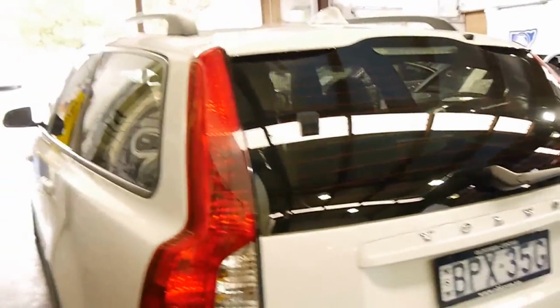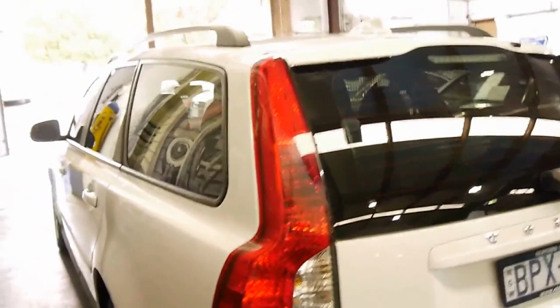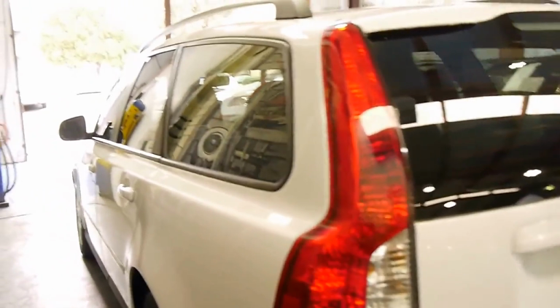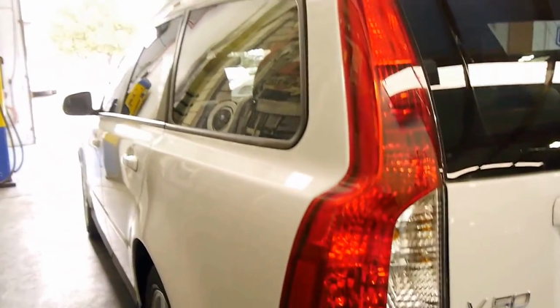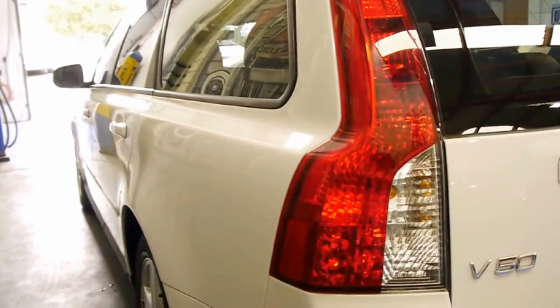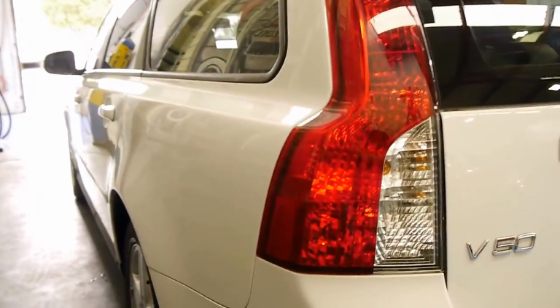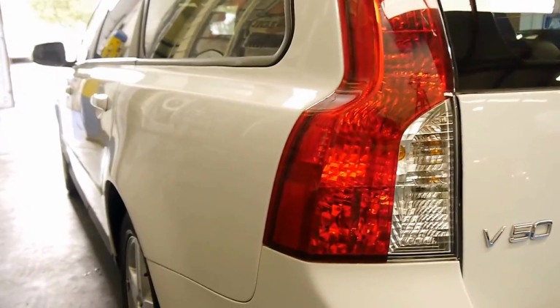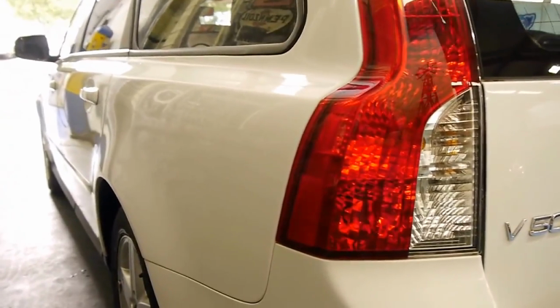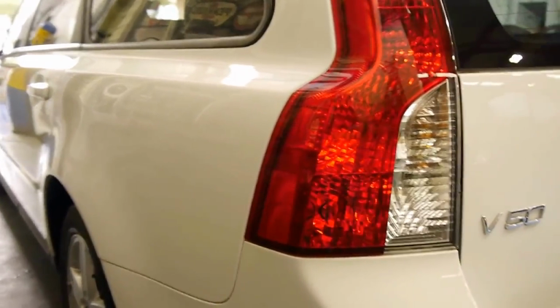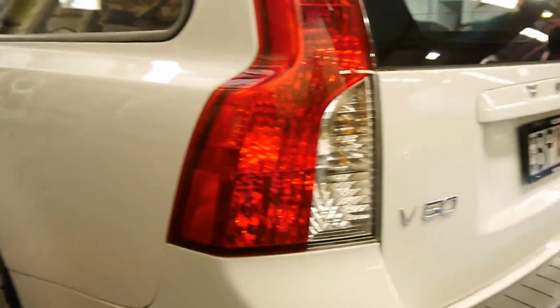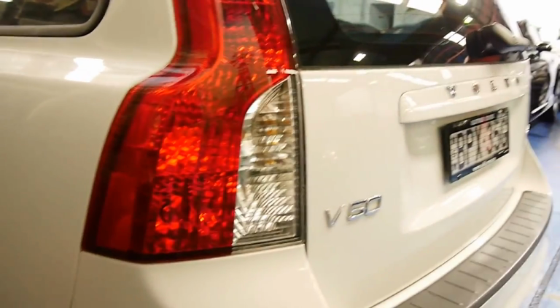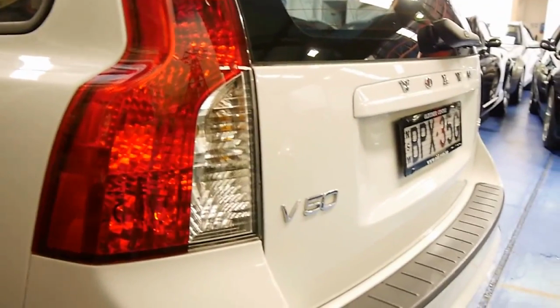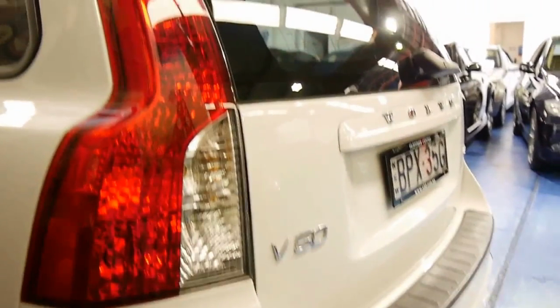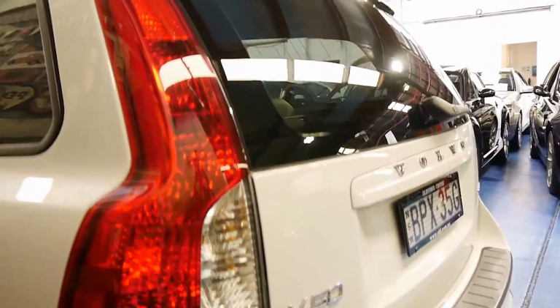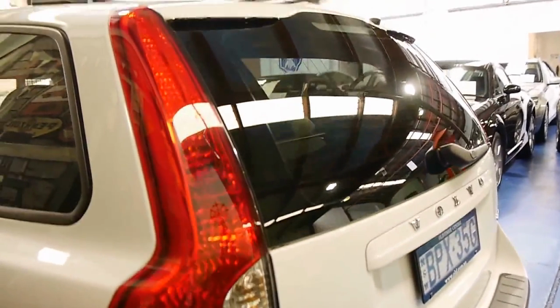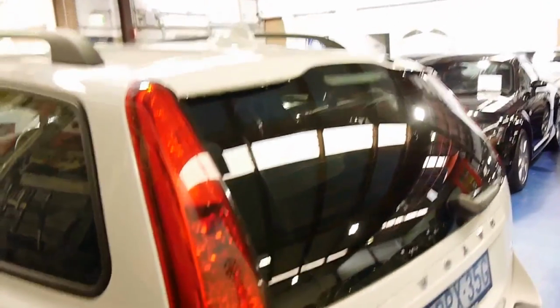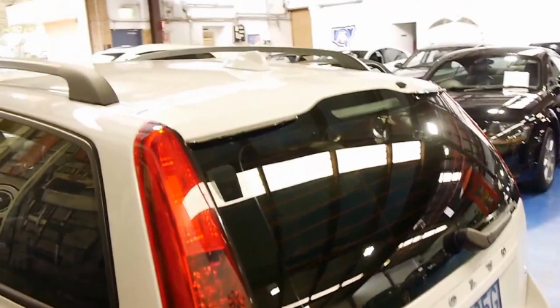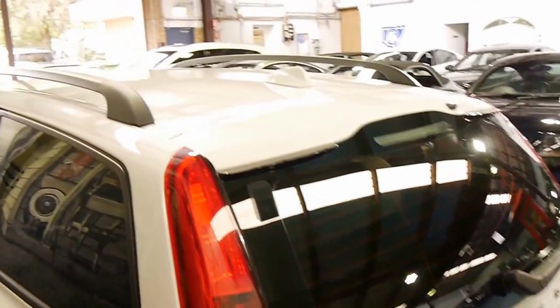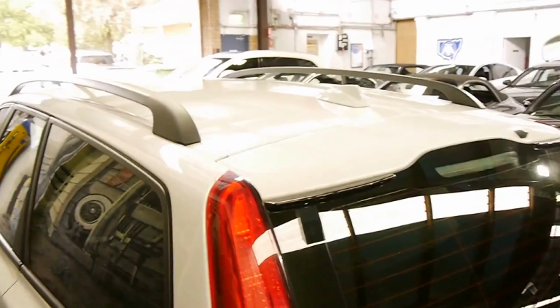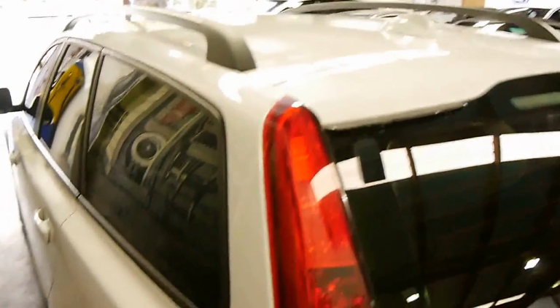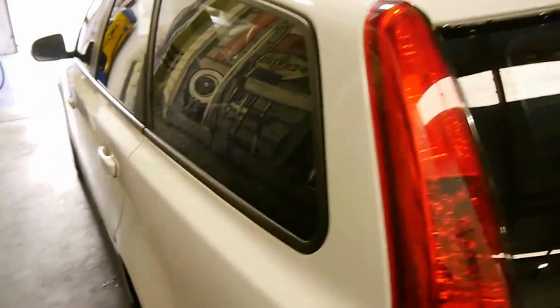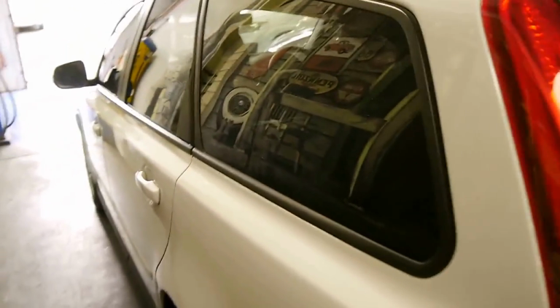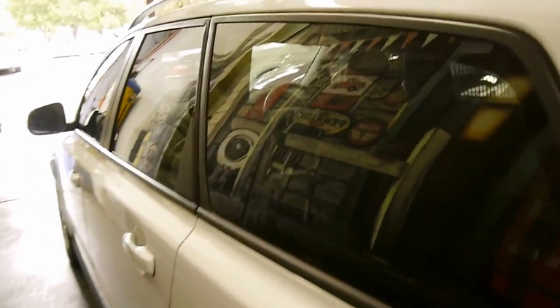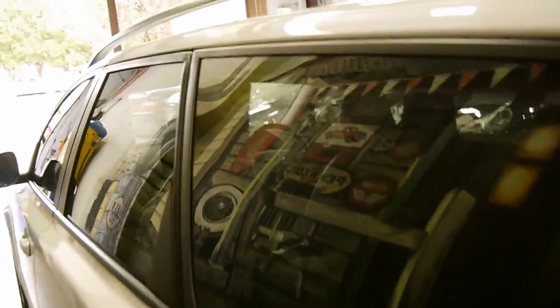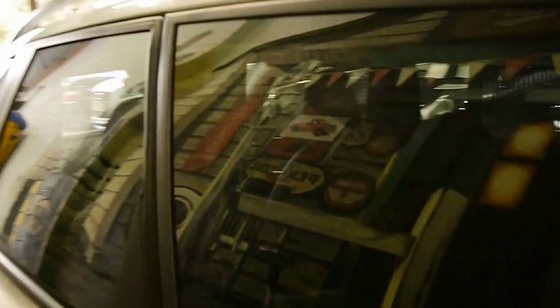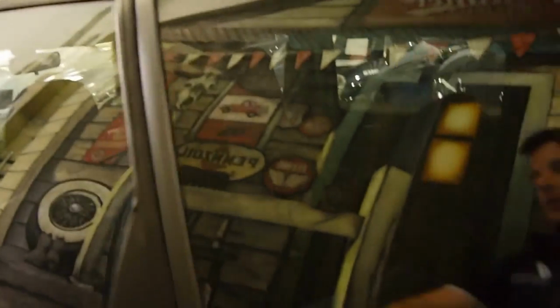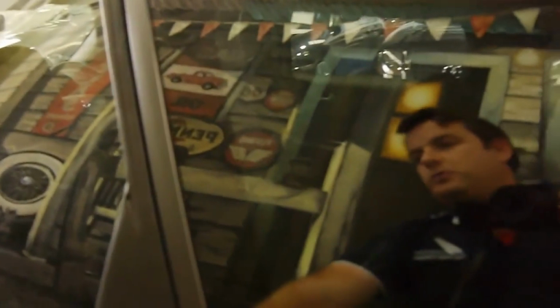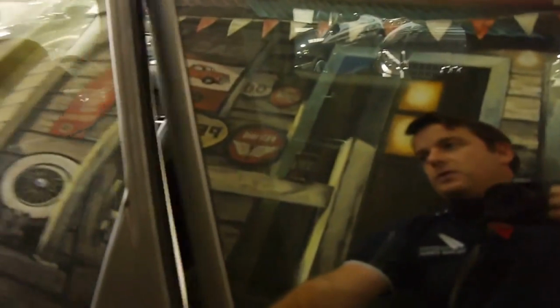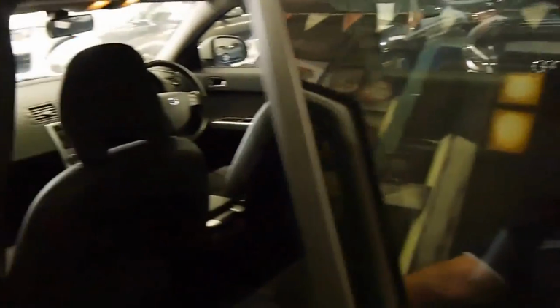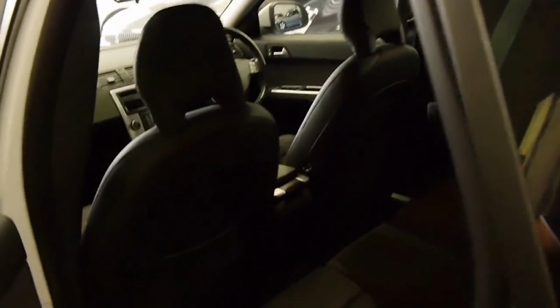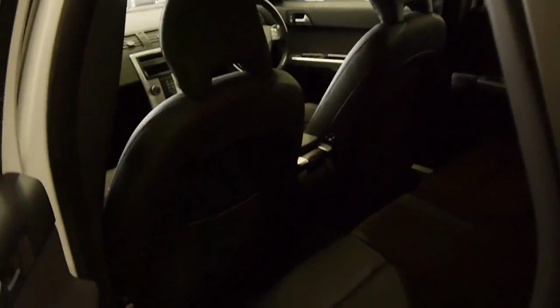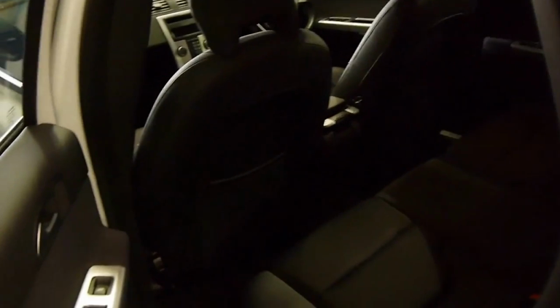Again, looking down this side the car is very straight. In fact, from every angle it's very, very good. It's a car which has obviously been garaged. It does have a very good service history to it, as you will see in the photos.